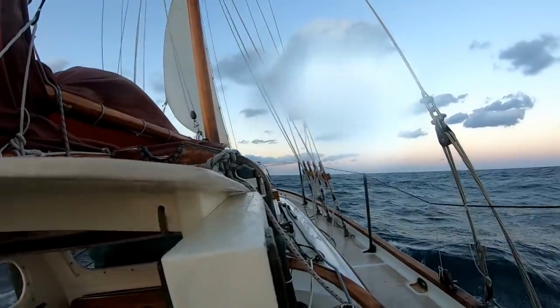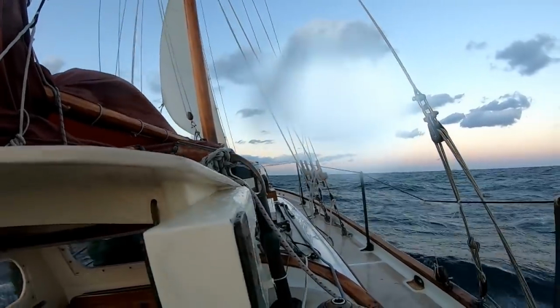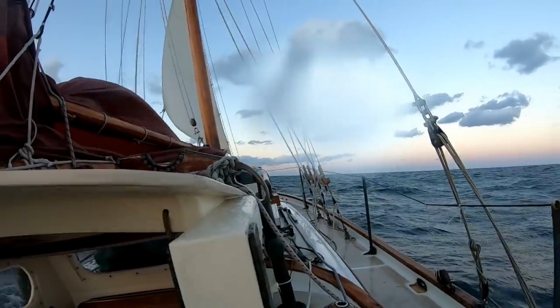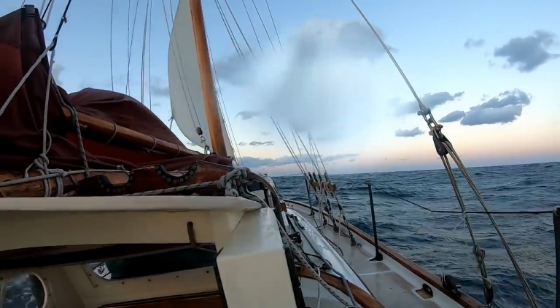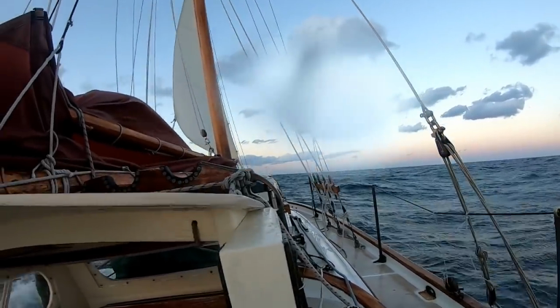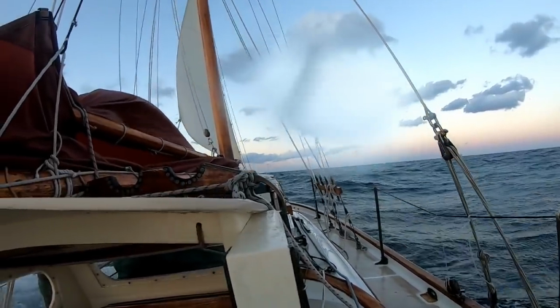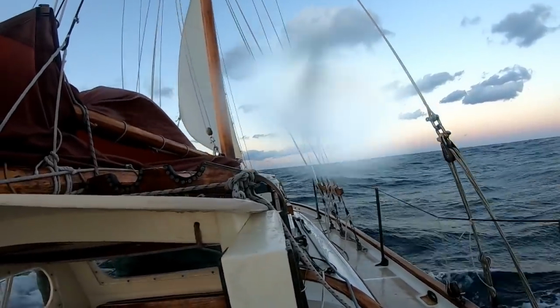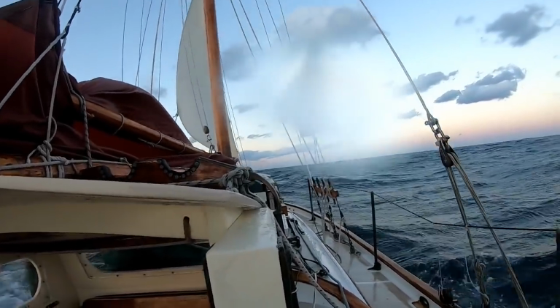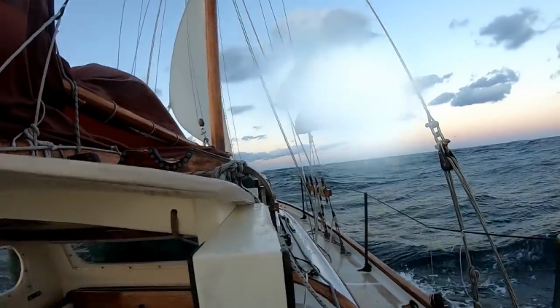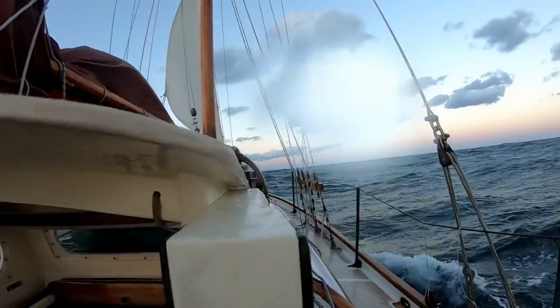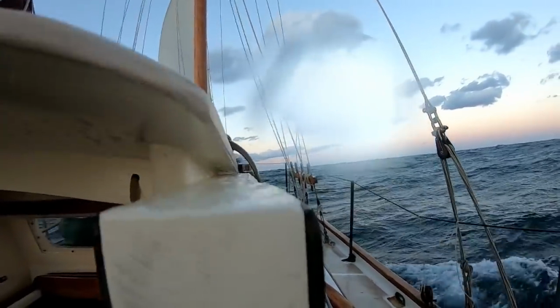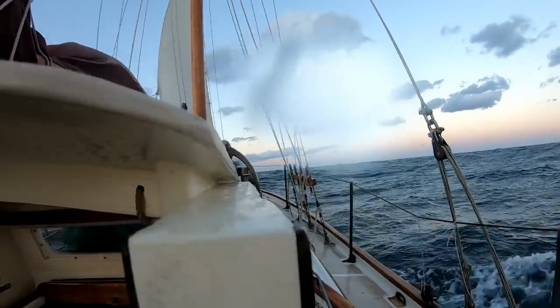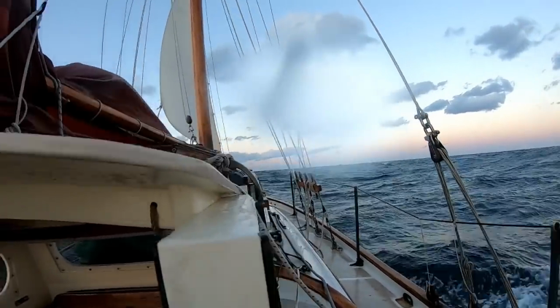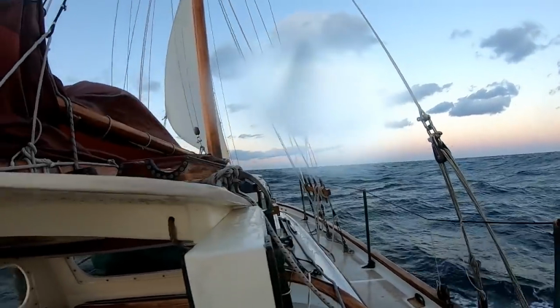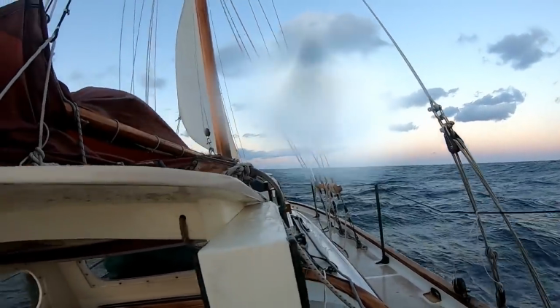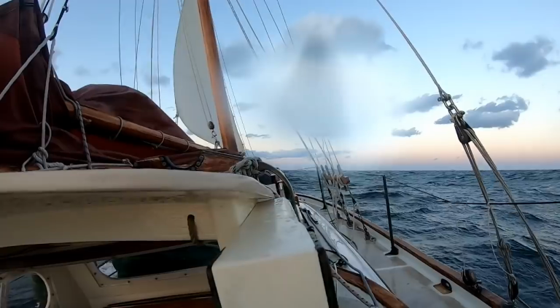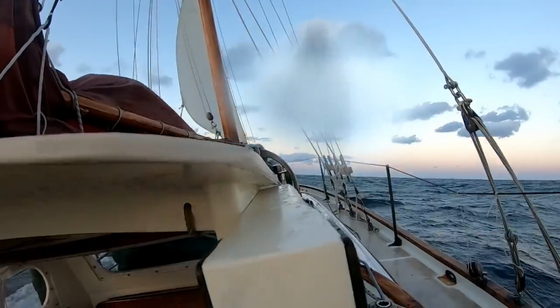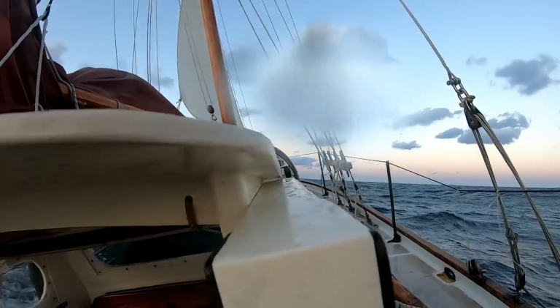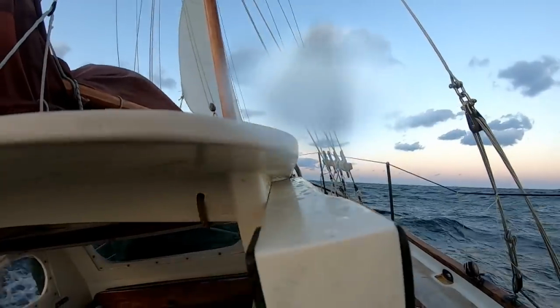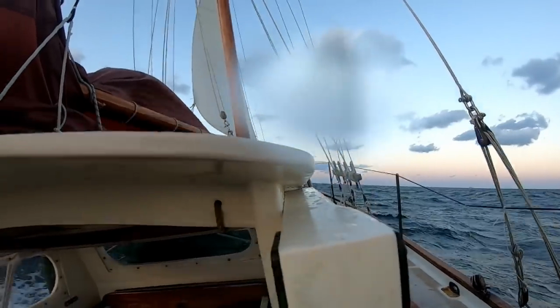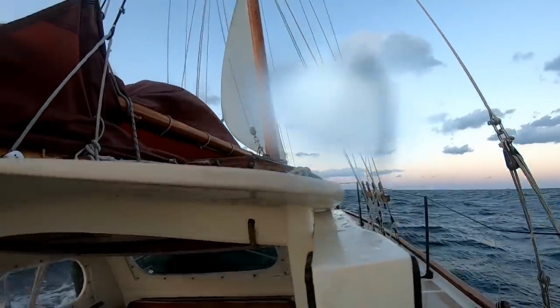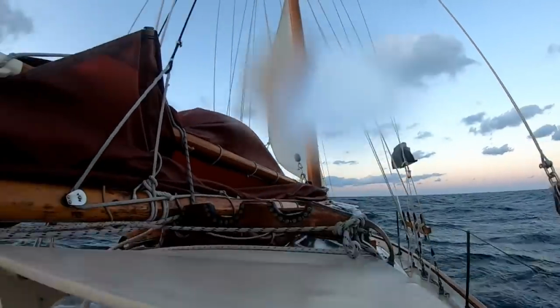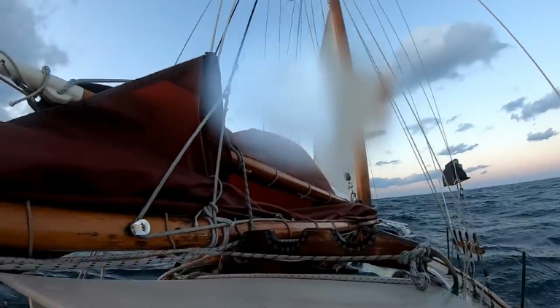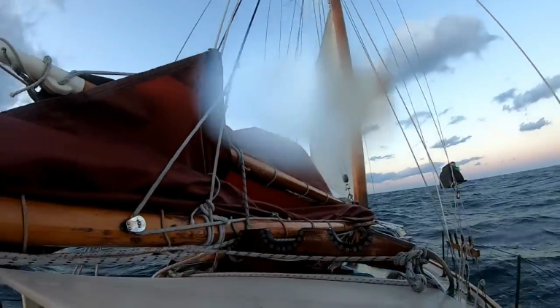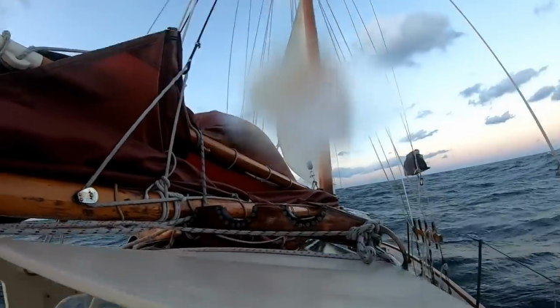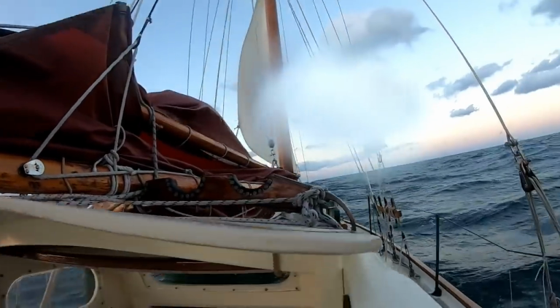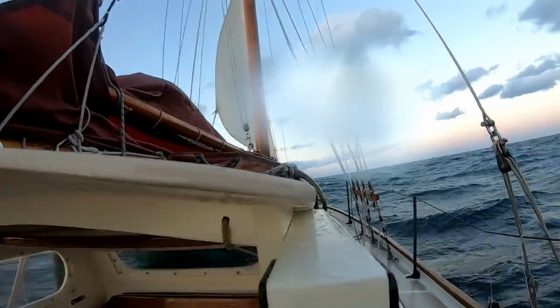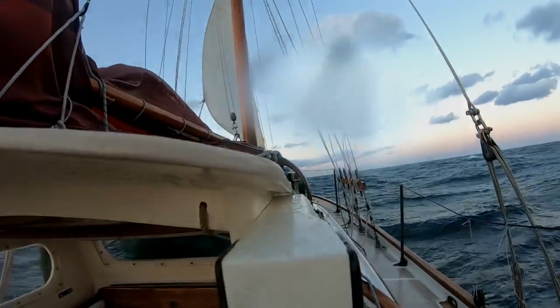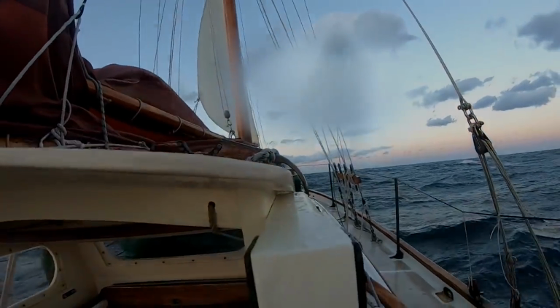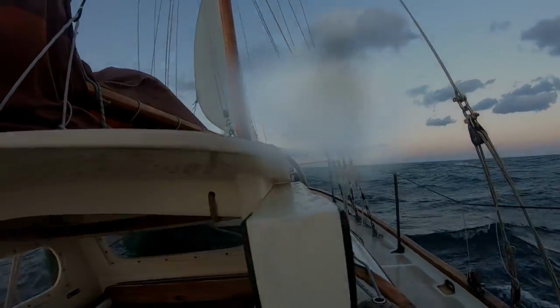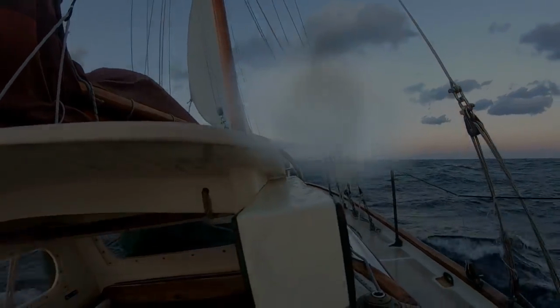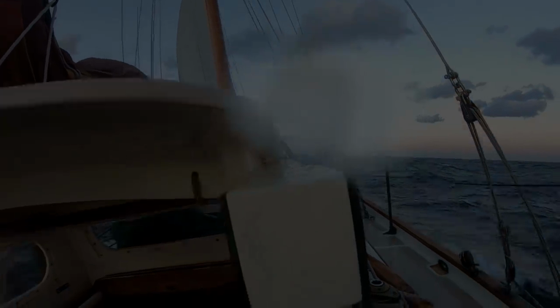It is still just howling. It's cold too. So anyway, first maneuver is to get this triple reef main up, so we'll see how we do with that.